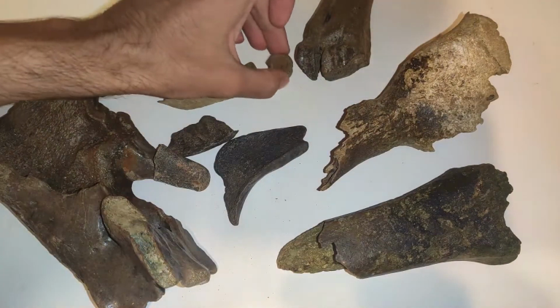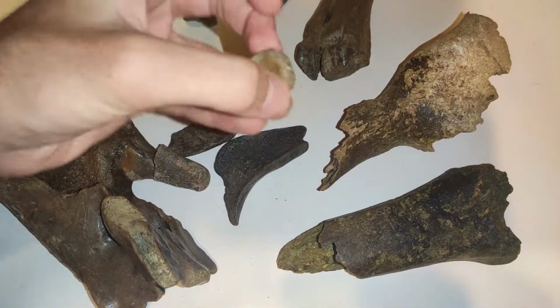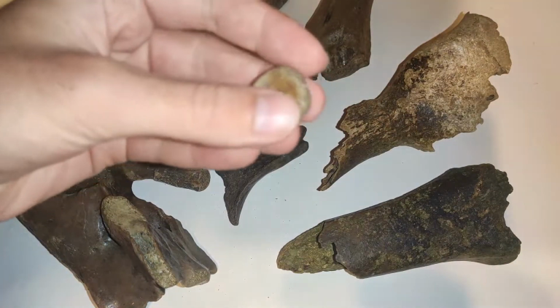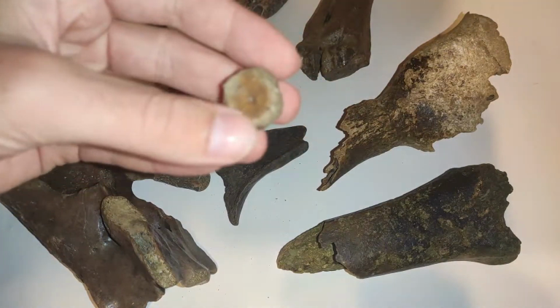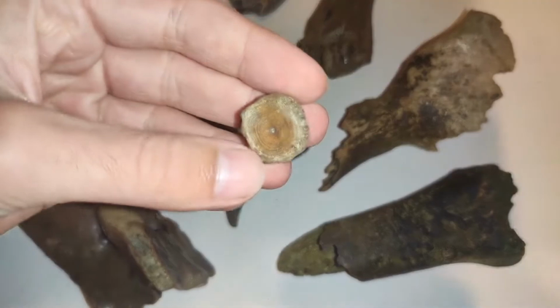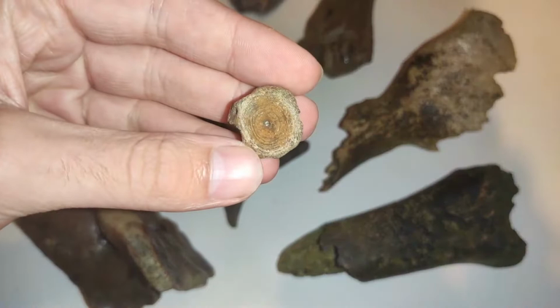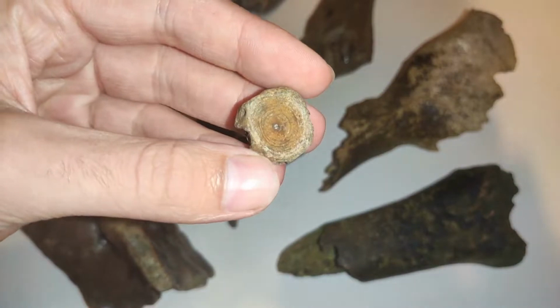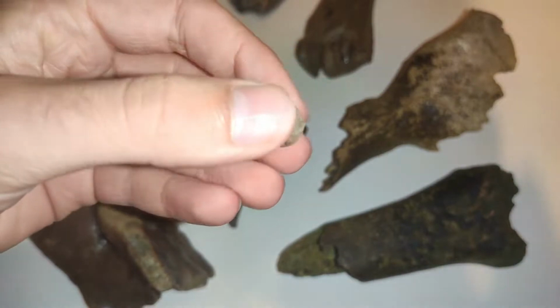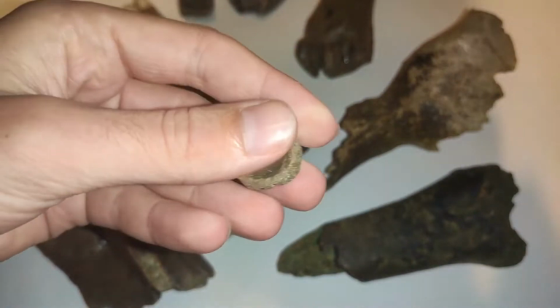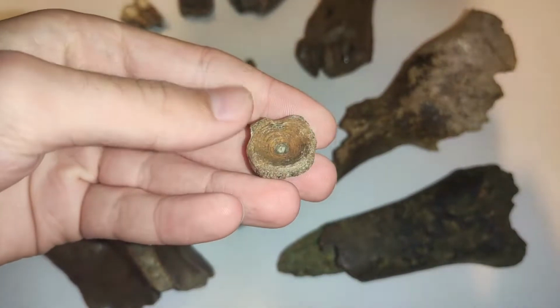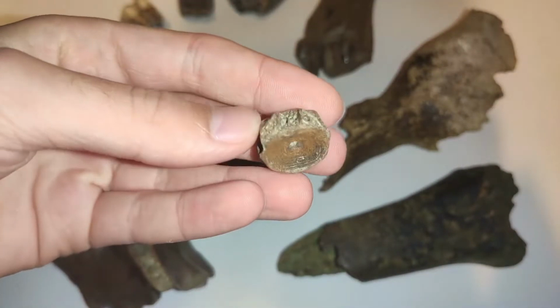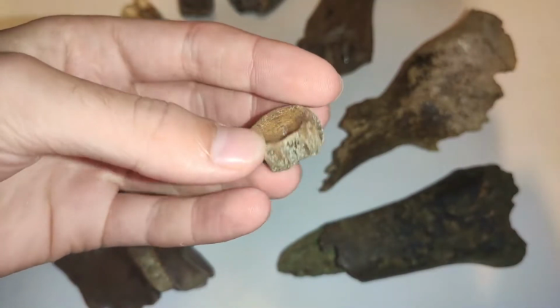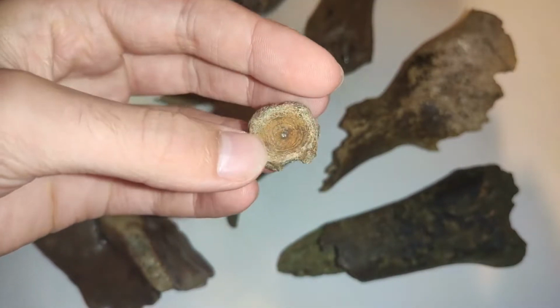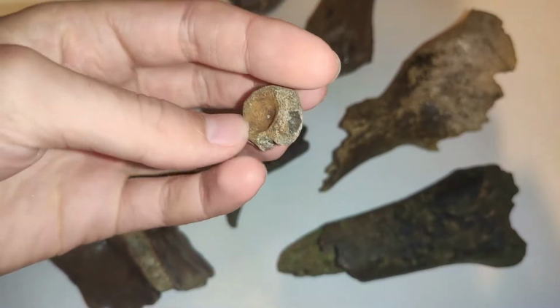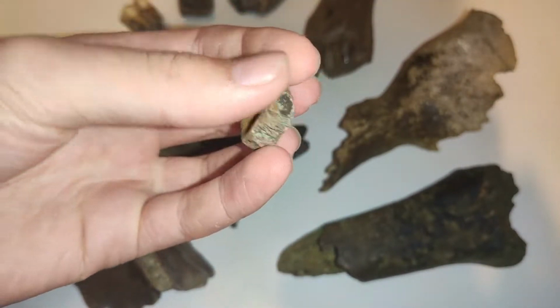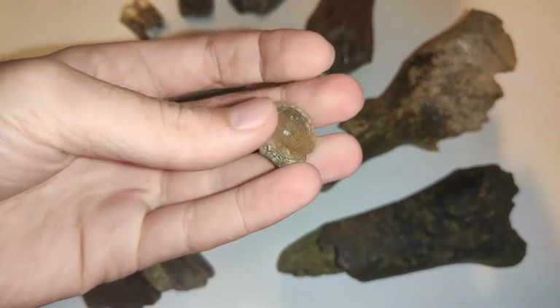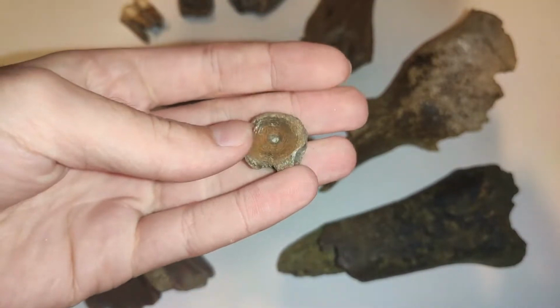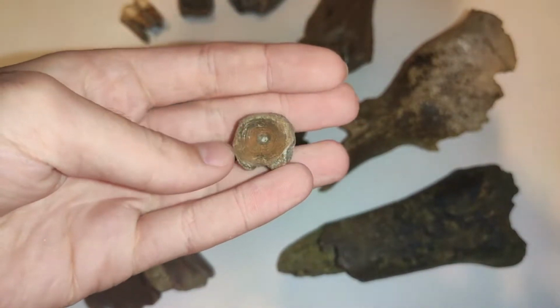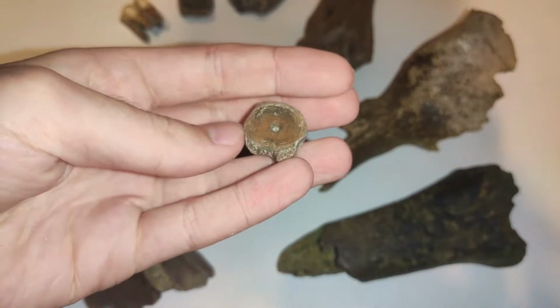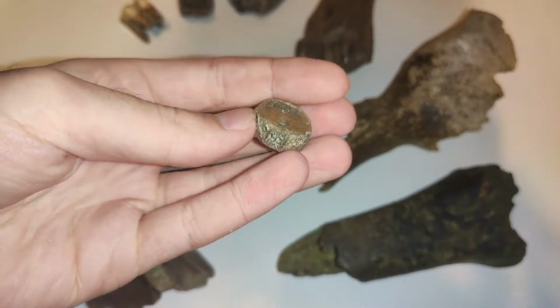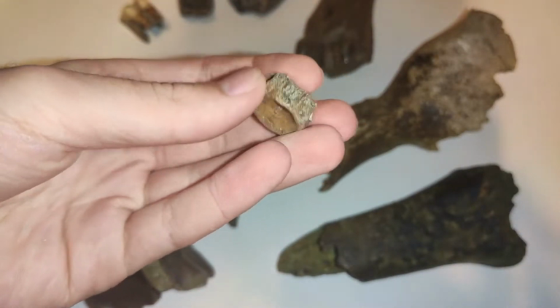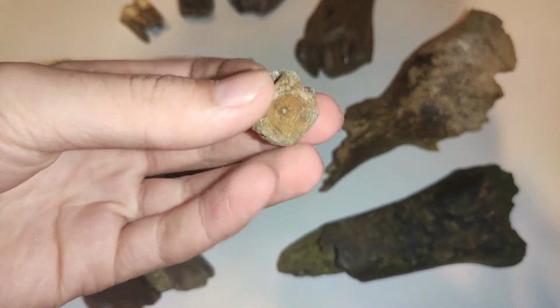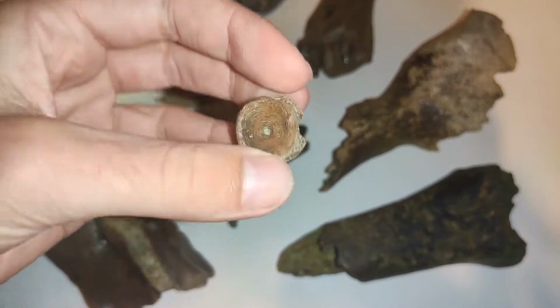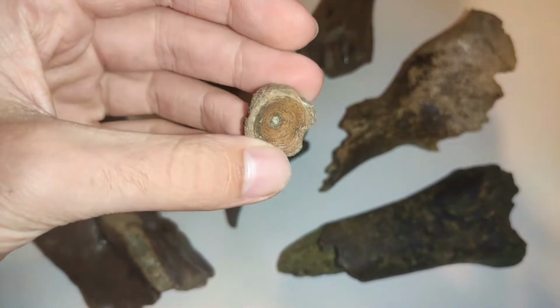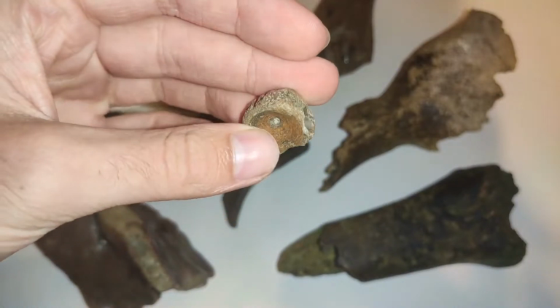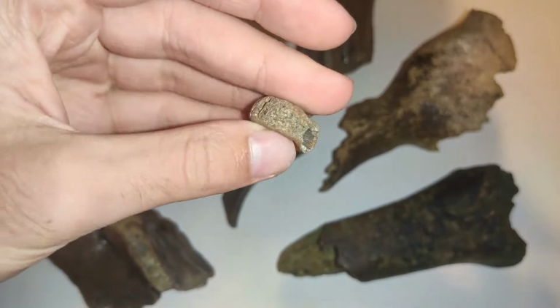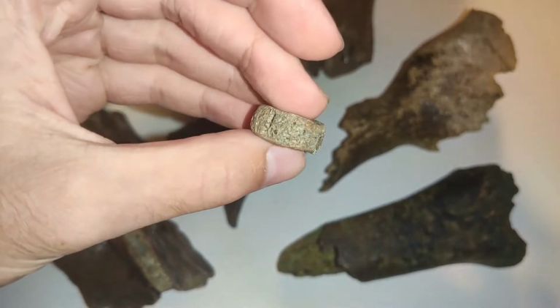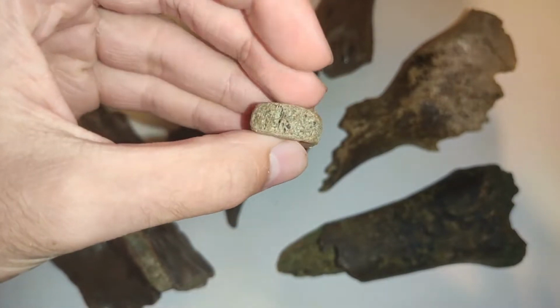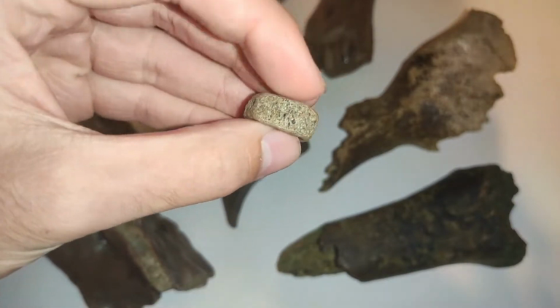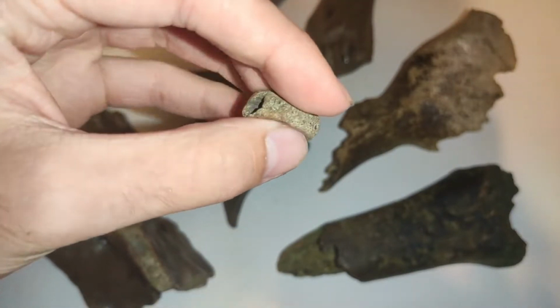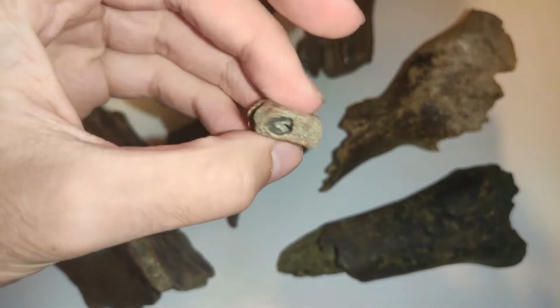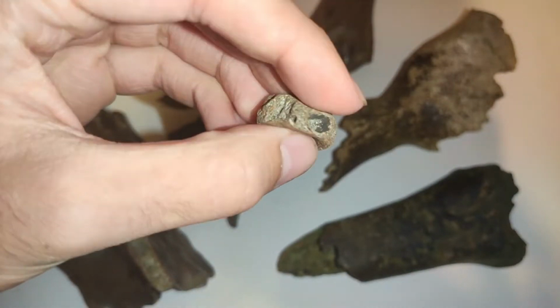And this is a vertebra from a fish which lived in the river, maybe some hundreds of years ago.